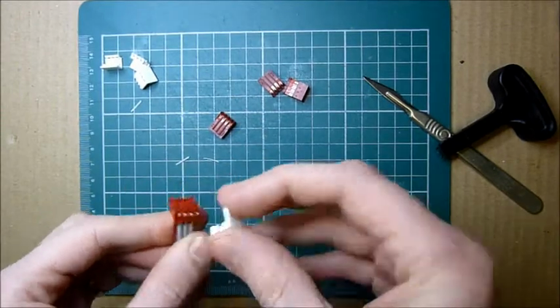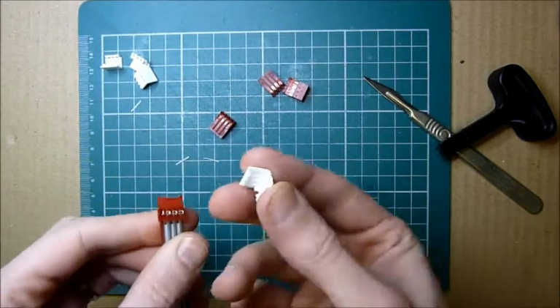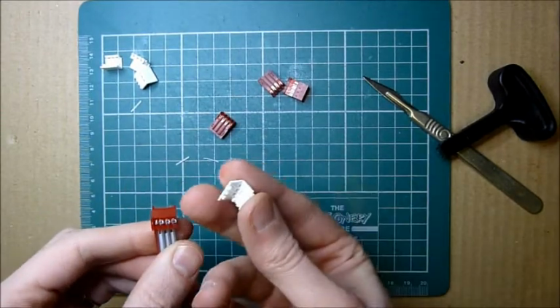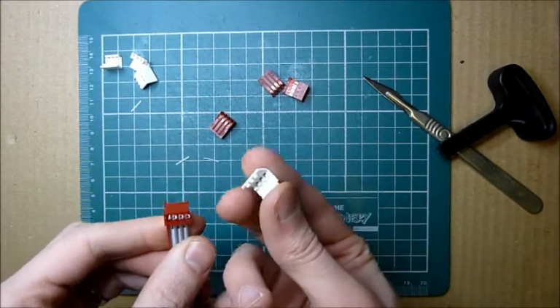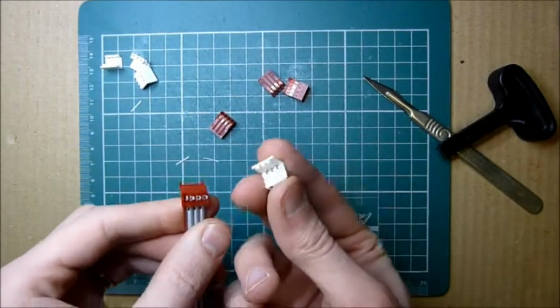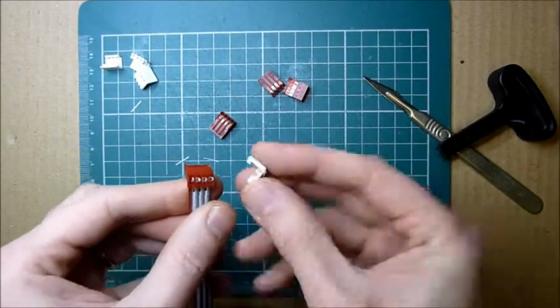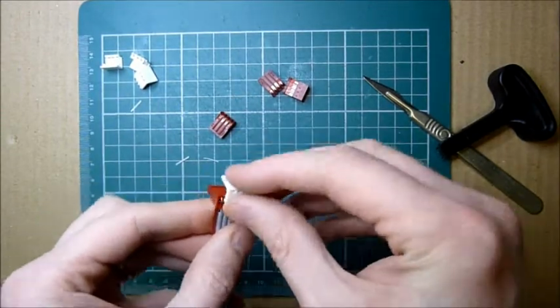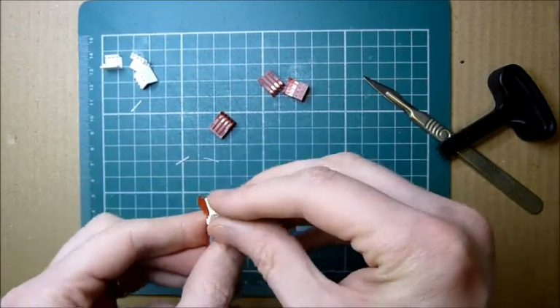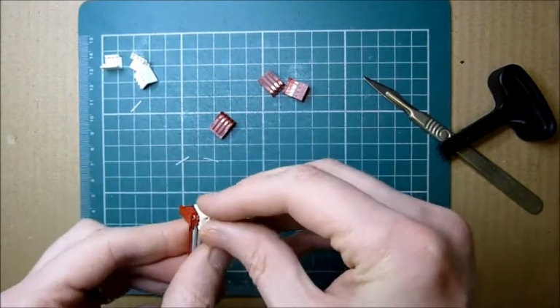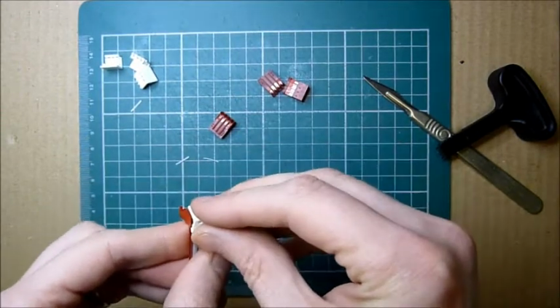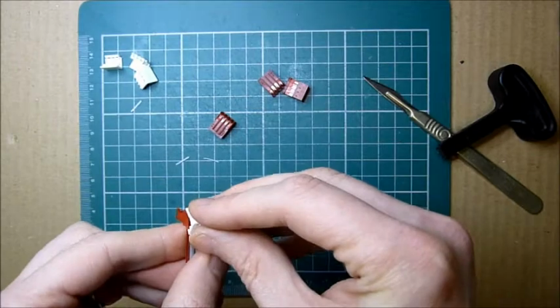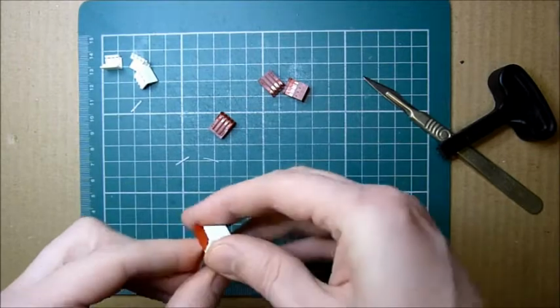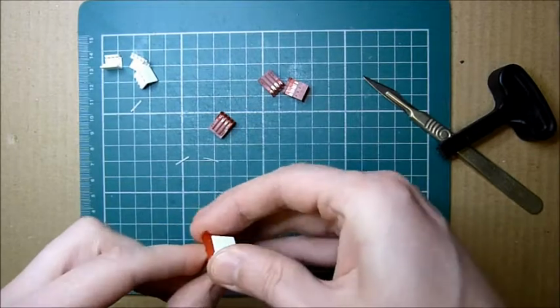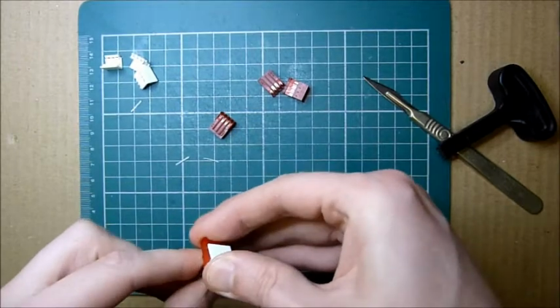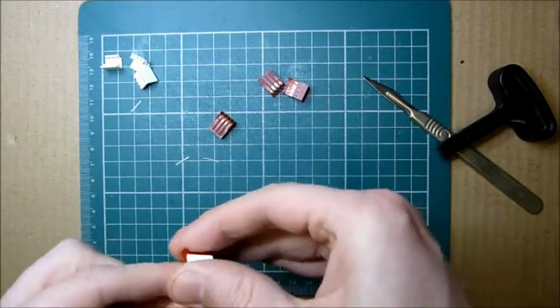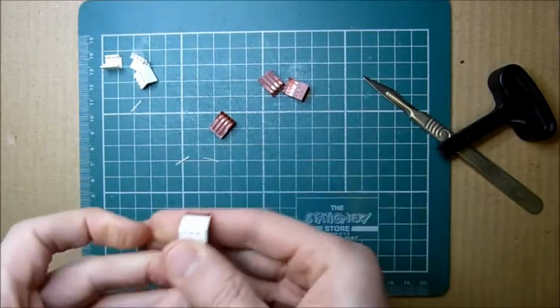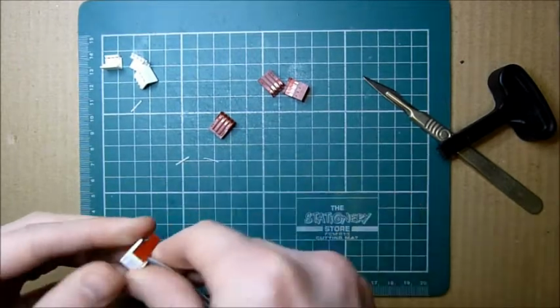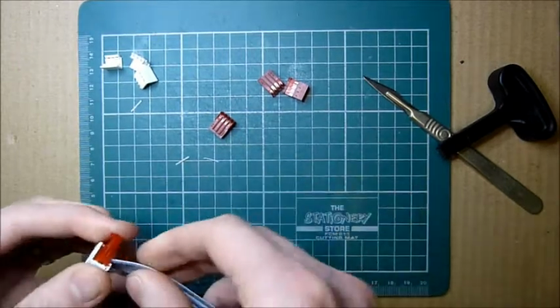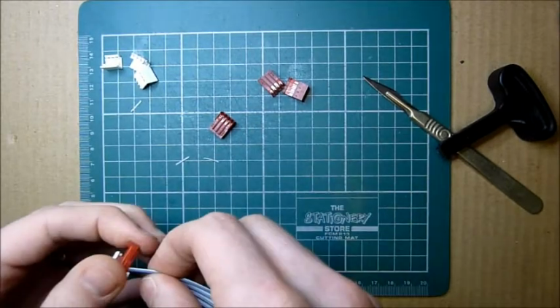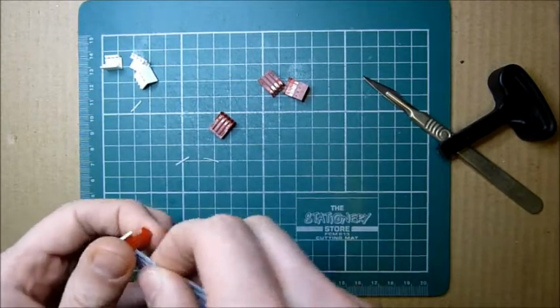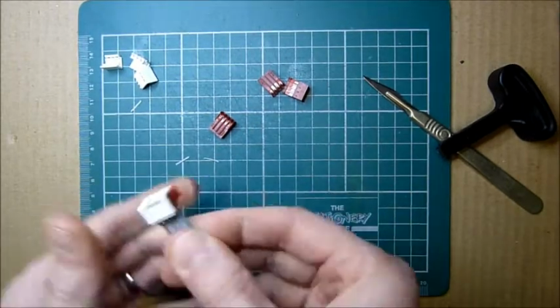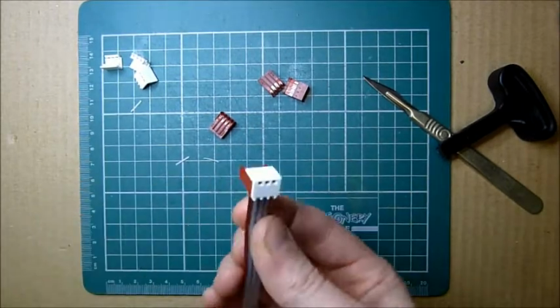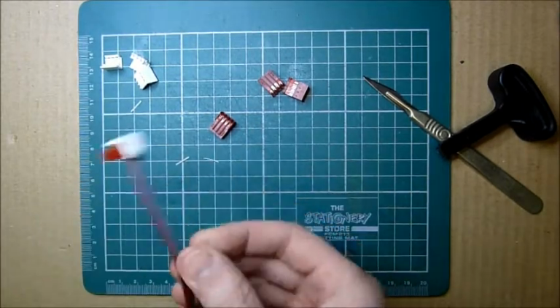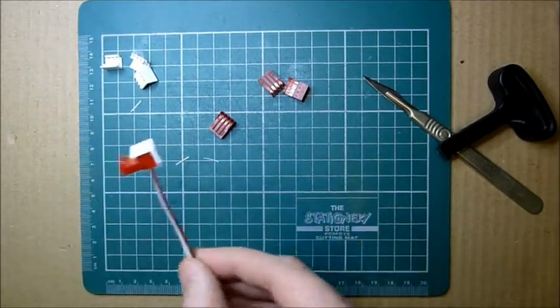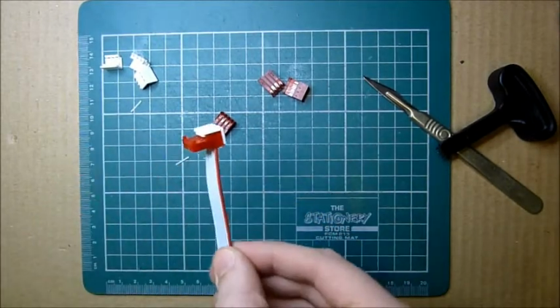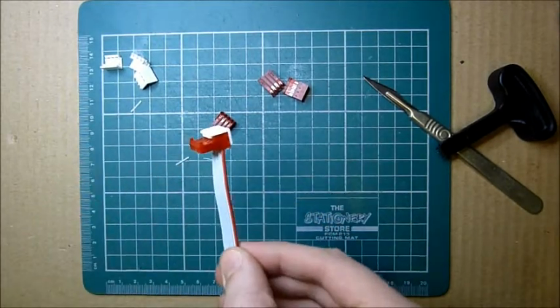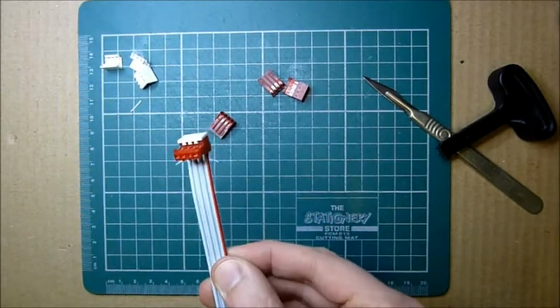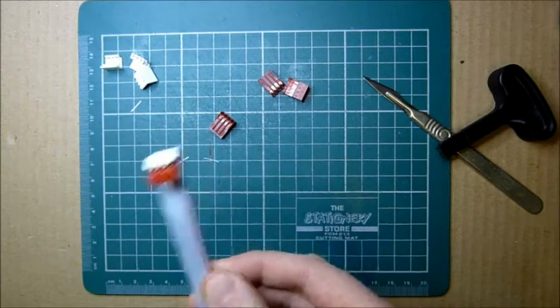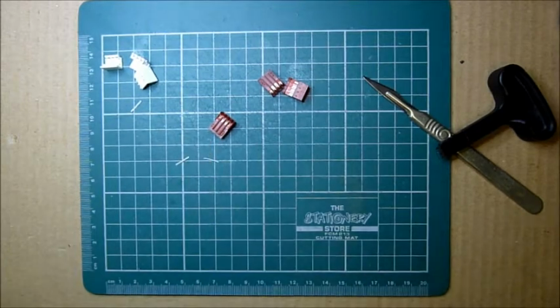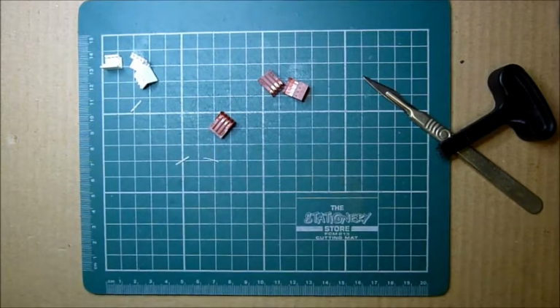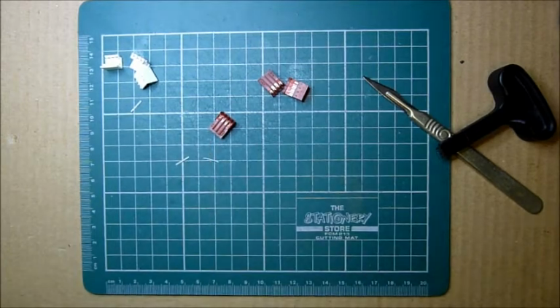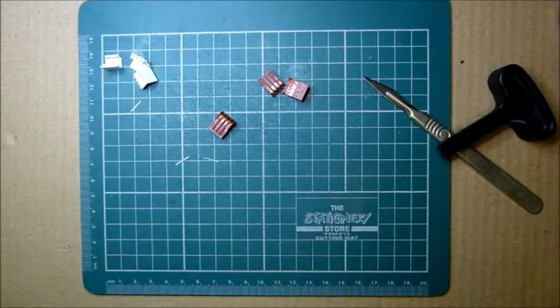So that is a little dust cap and that just clips on the top, just neatens things up a bit. A bit of wiggle there to keep it in. I'm going to do the other end.